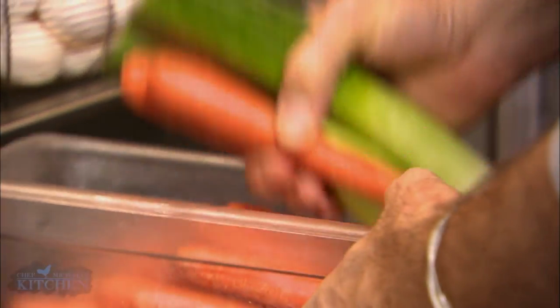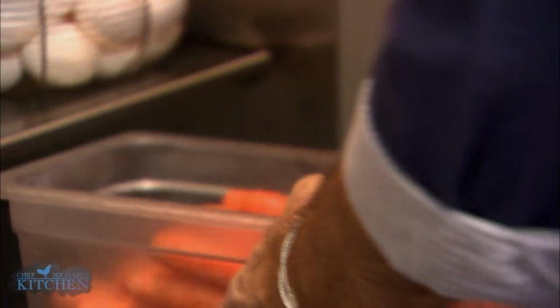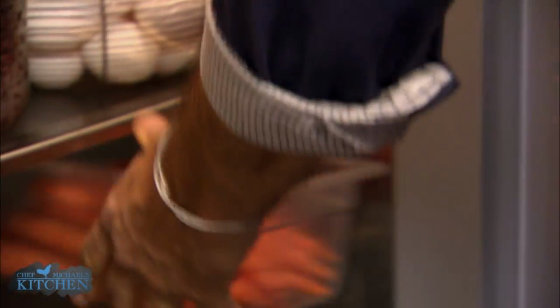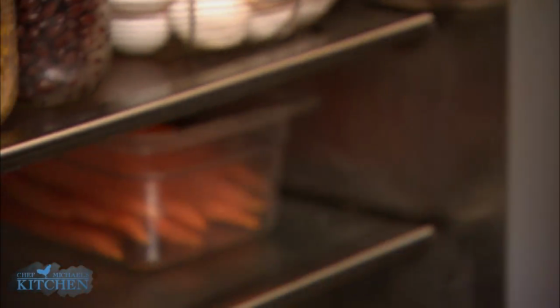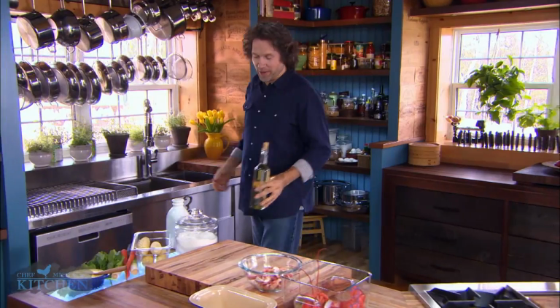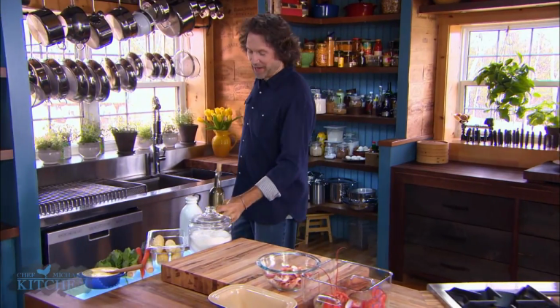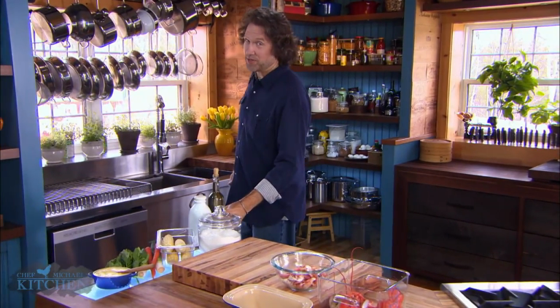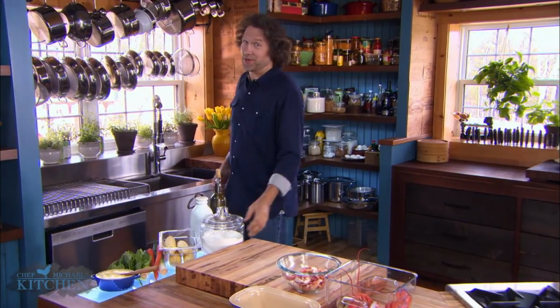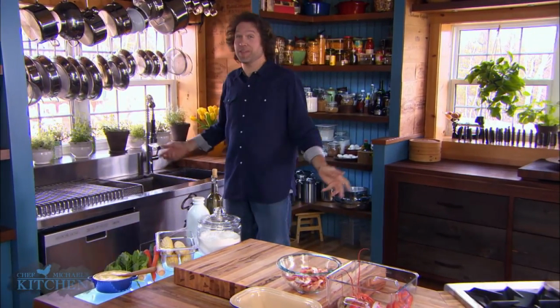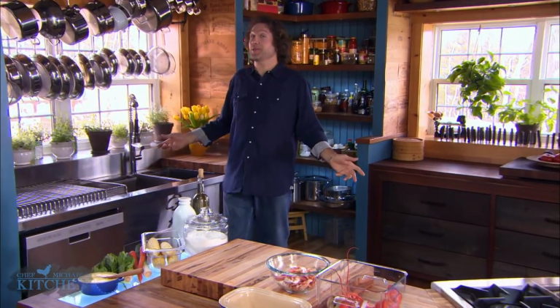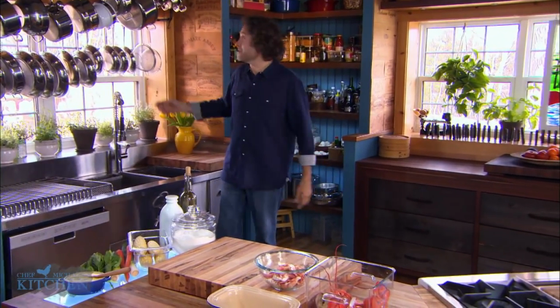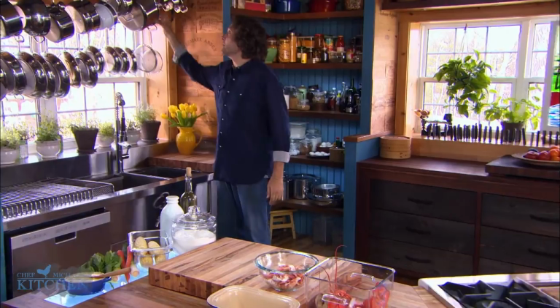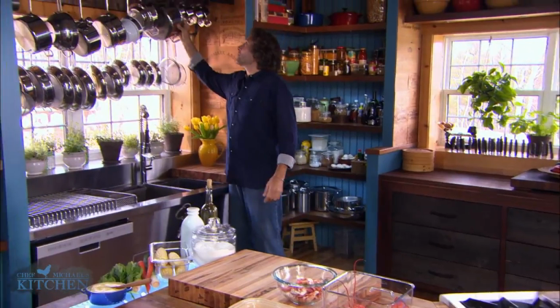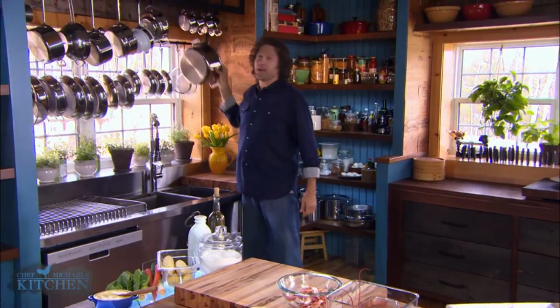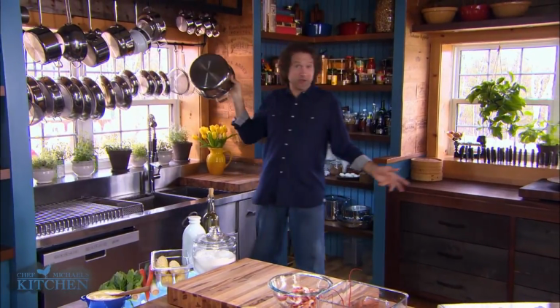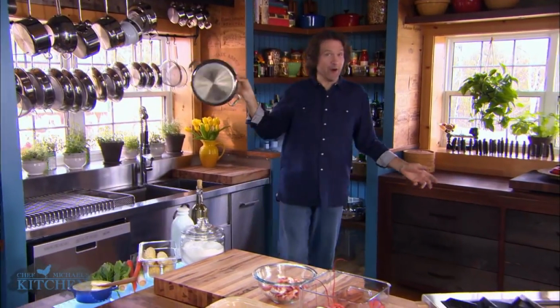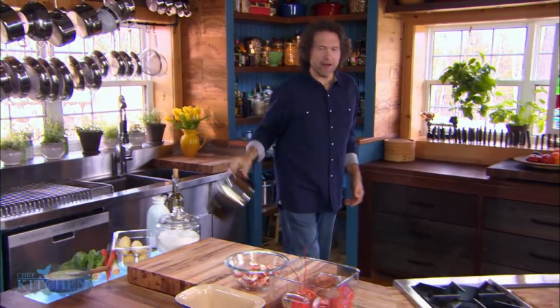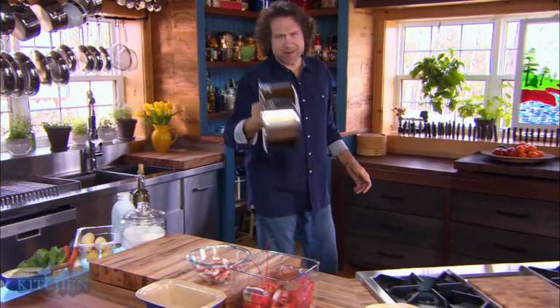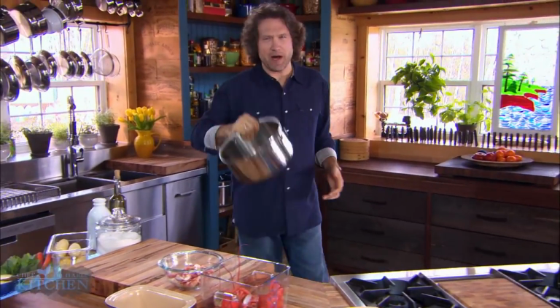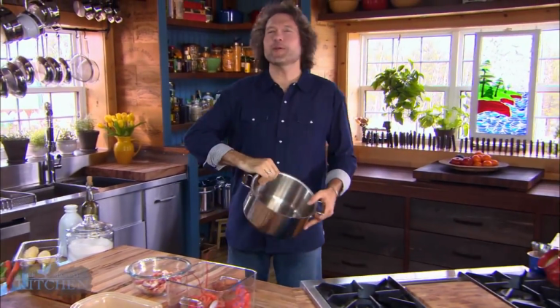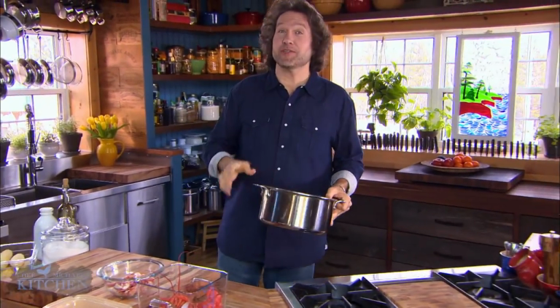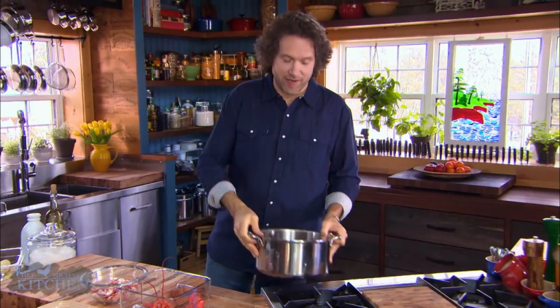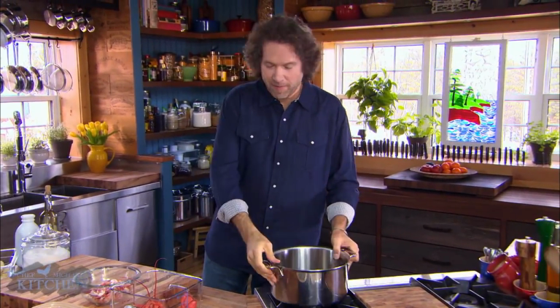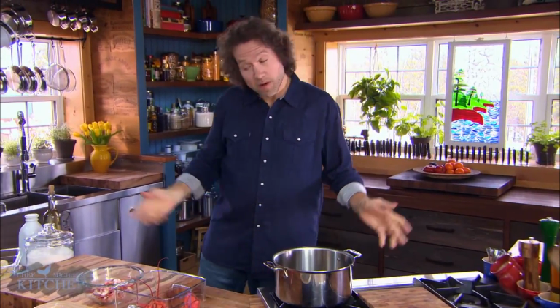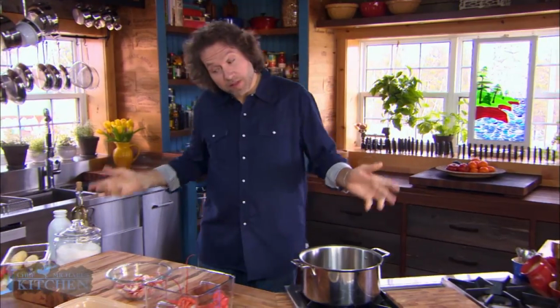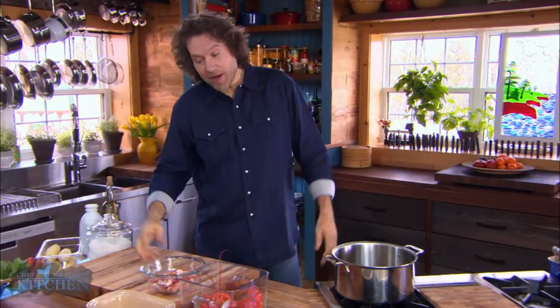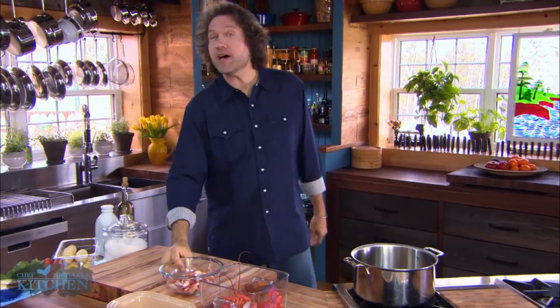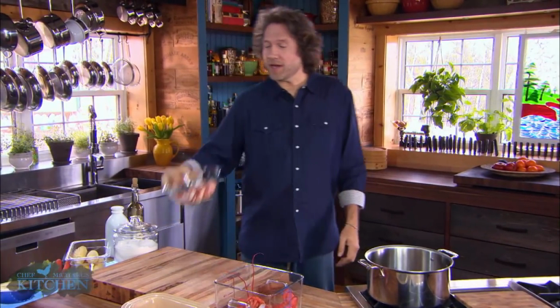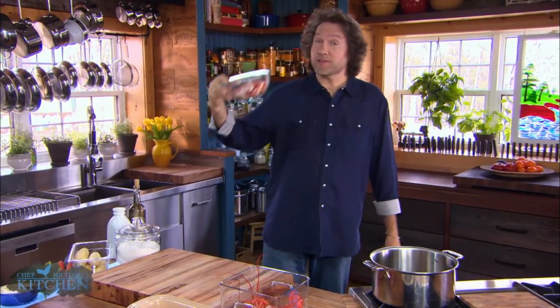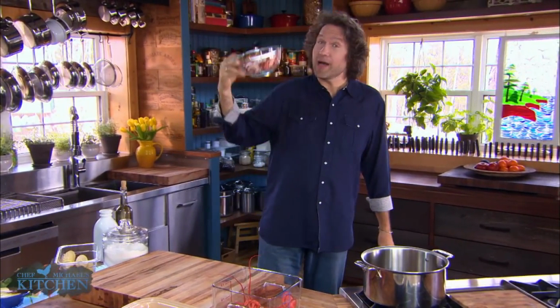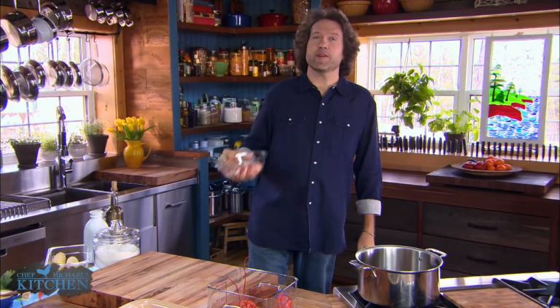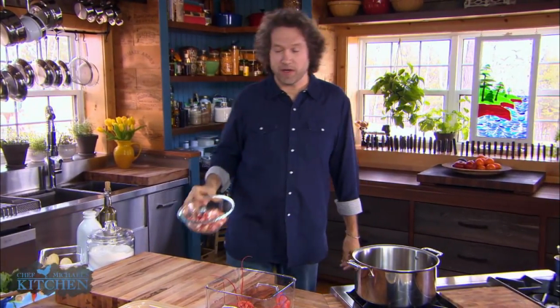On Prince Edward Island, the only thing we take more seriously than potatoes and lobster is our chowder. I must cook up a hundred batches a year, although it's not every time that I get to stir lobster into the works.